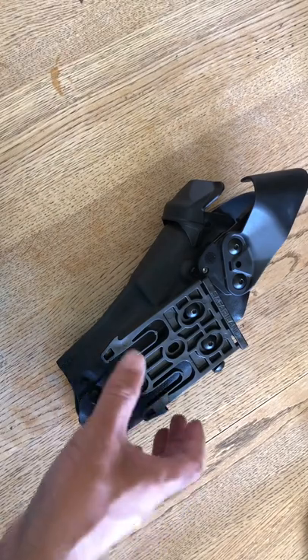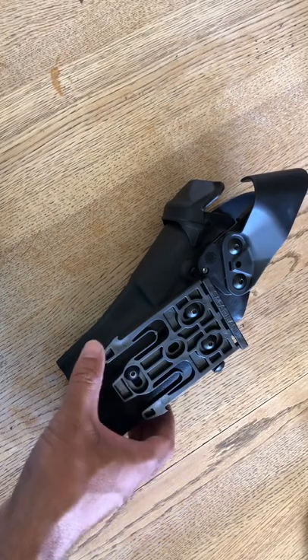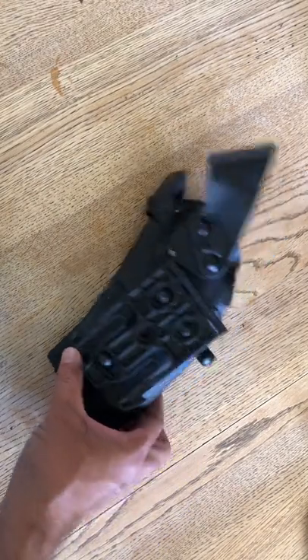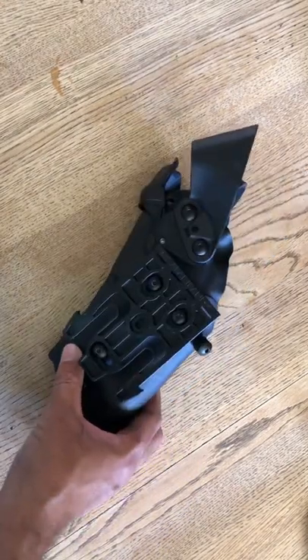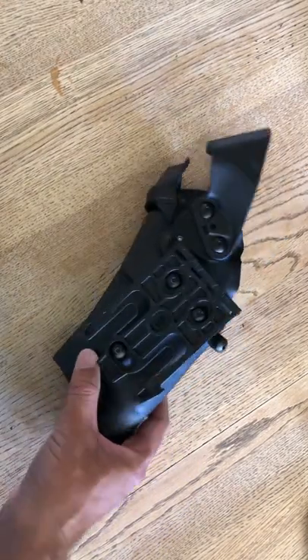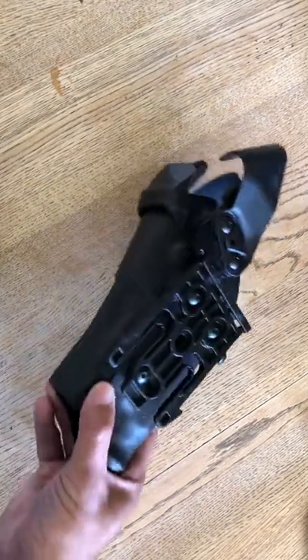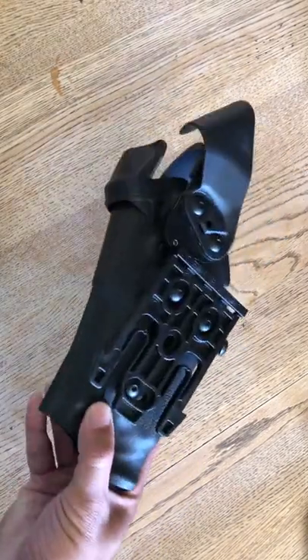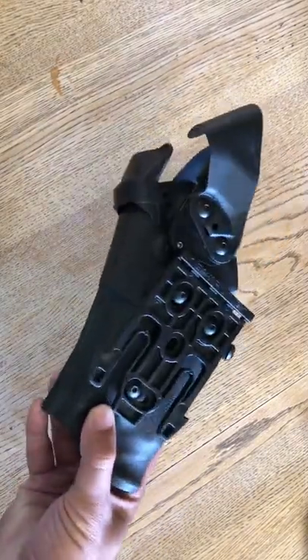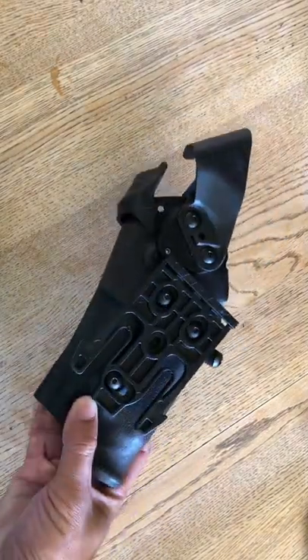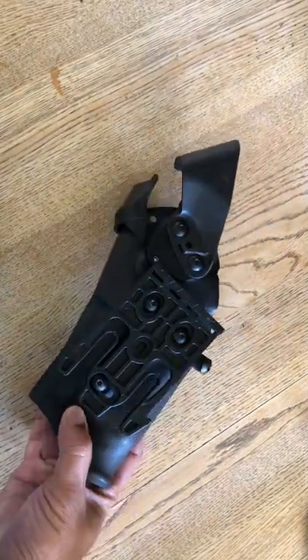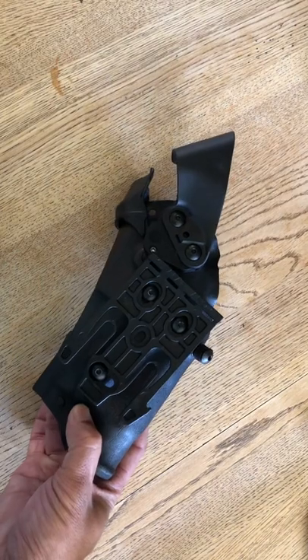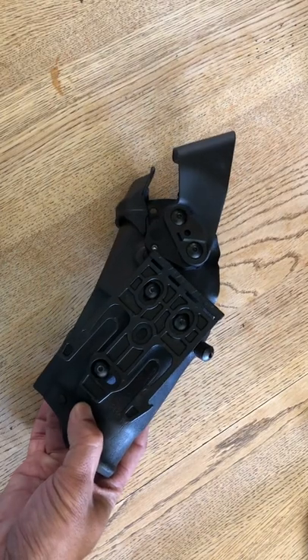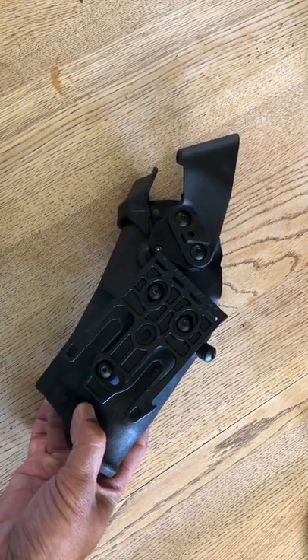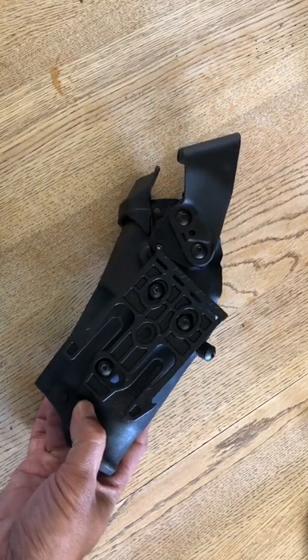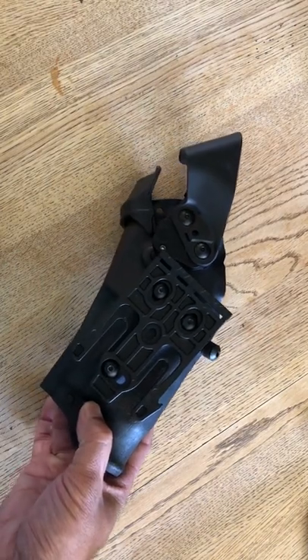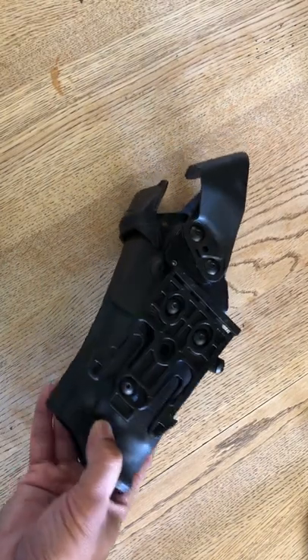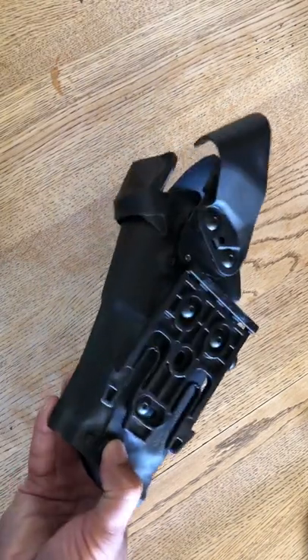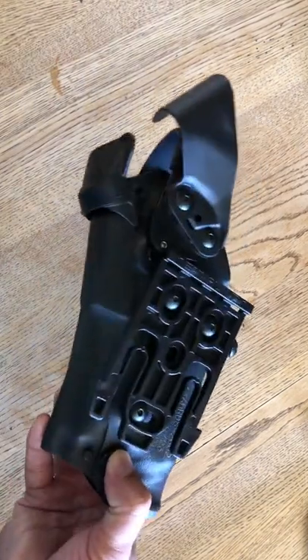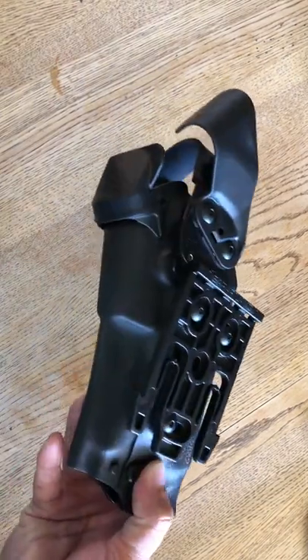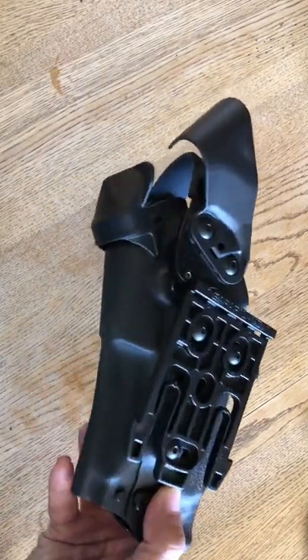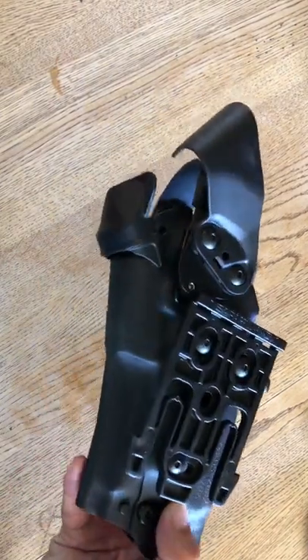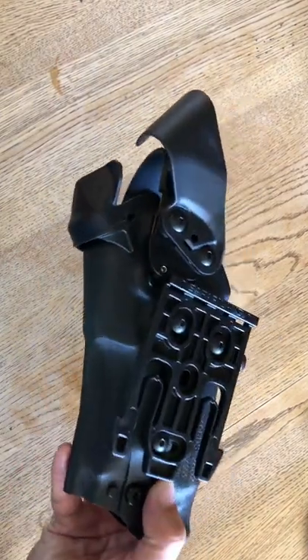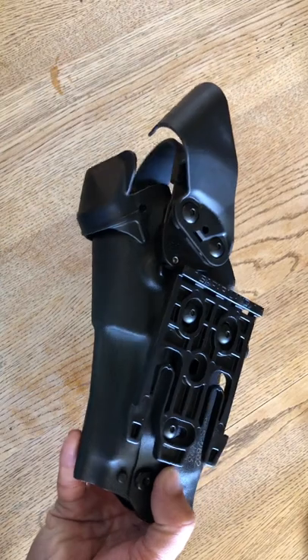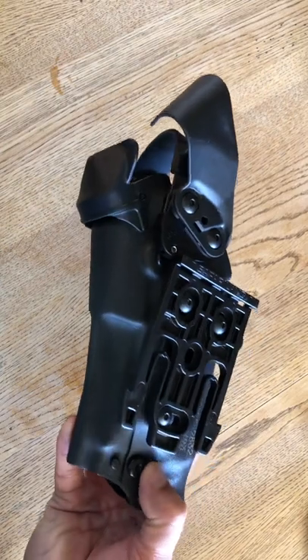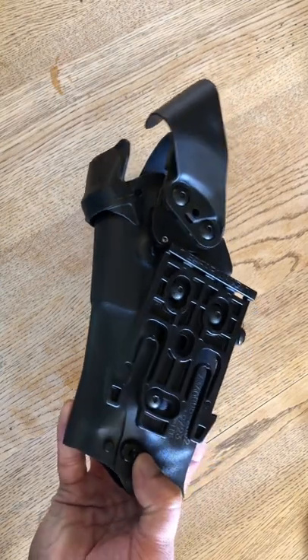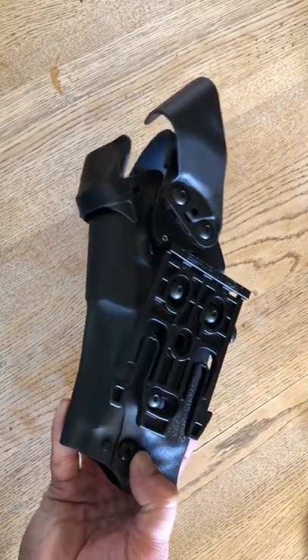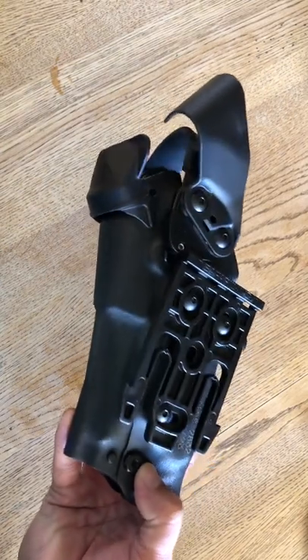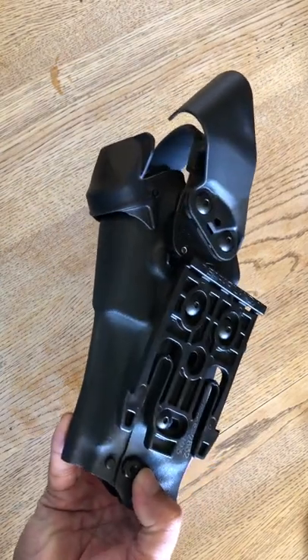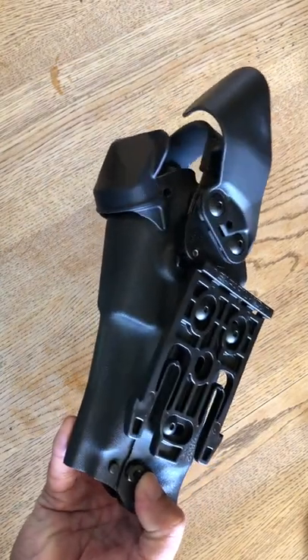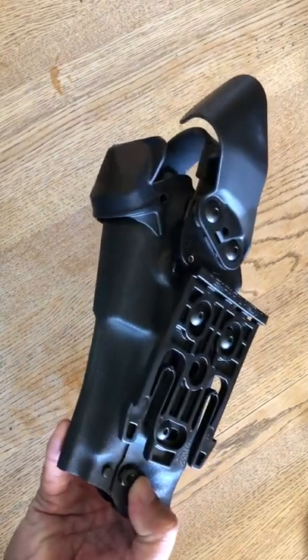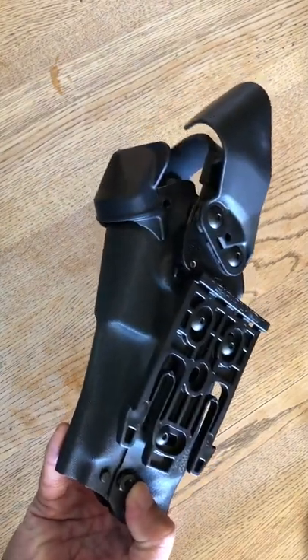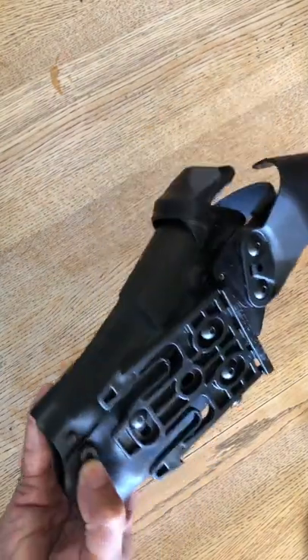I trust Safariland with my life. I've carried Safariland holsters for more than 23 years. This is a 6360 RDS — RDS stands for red dot system.